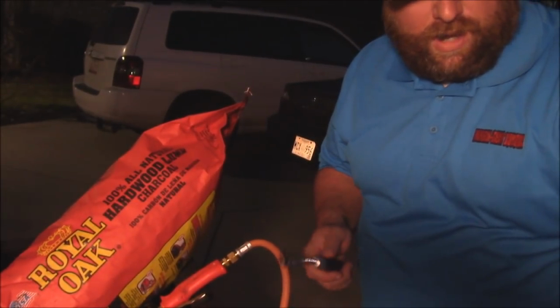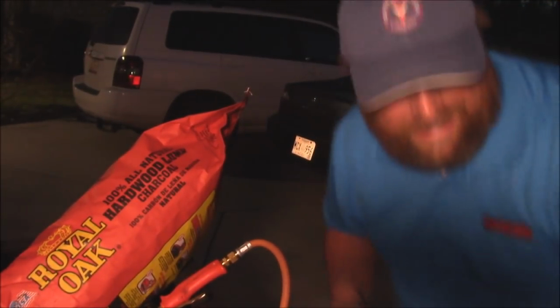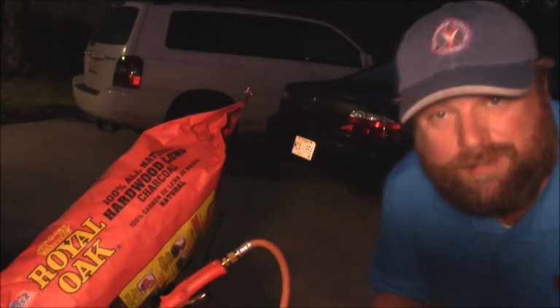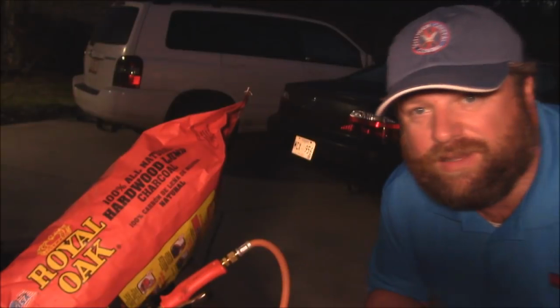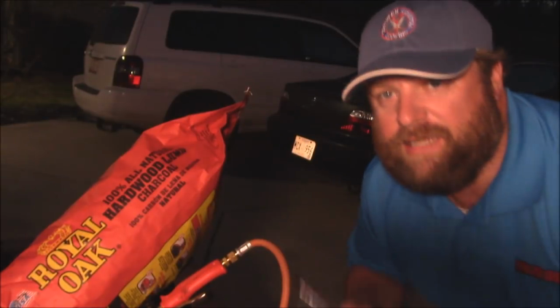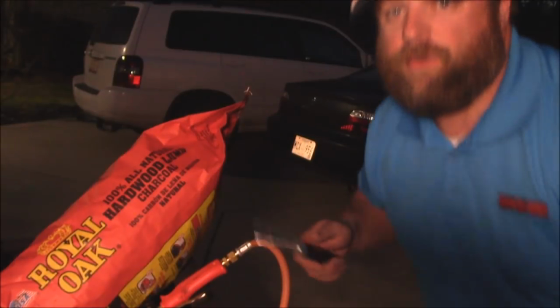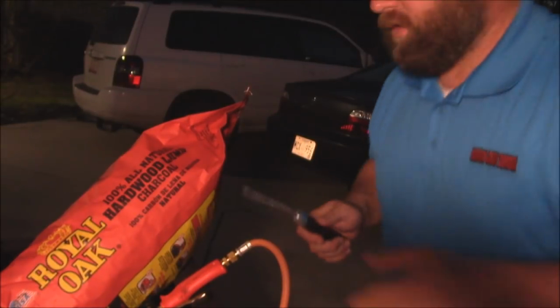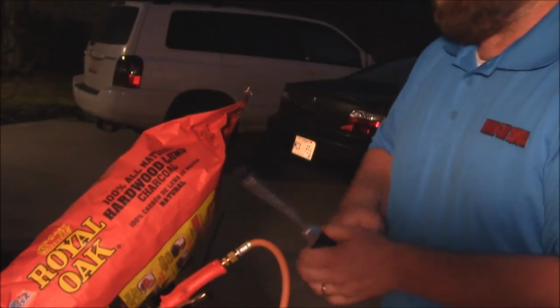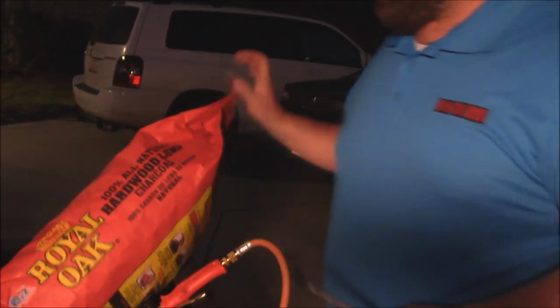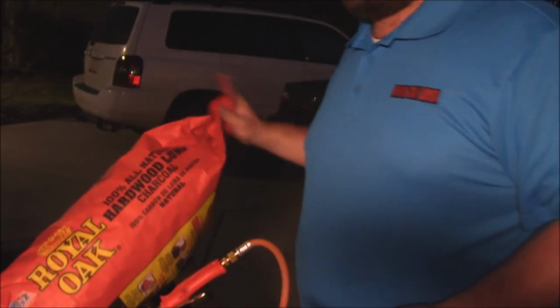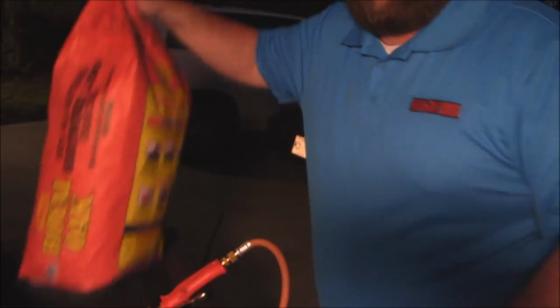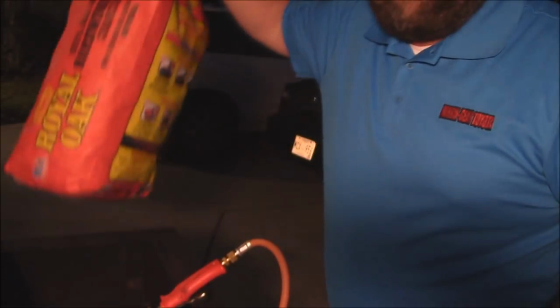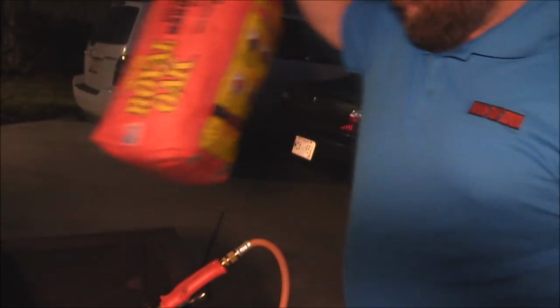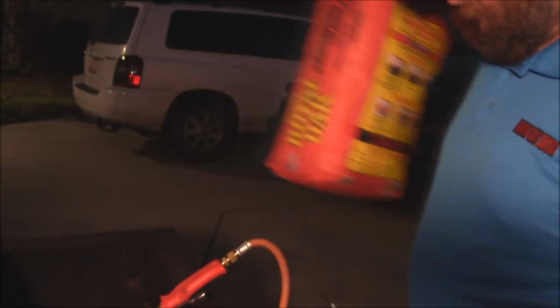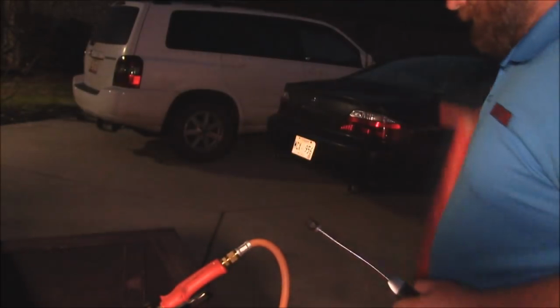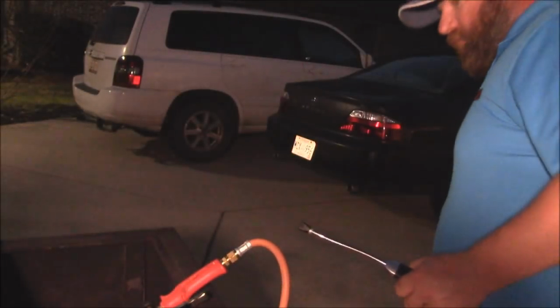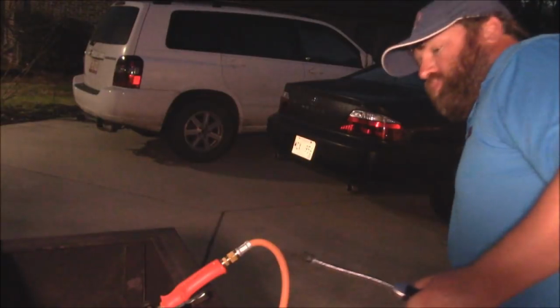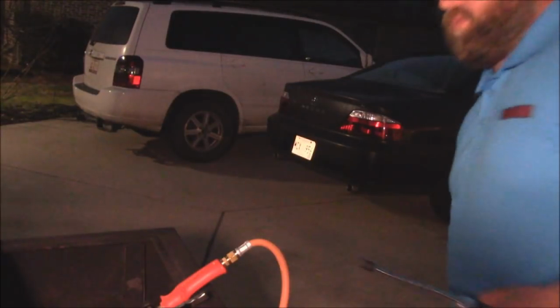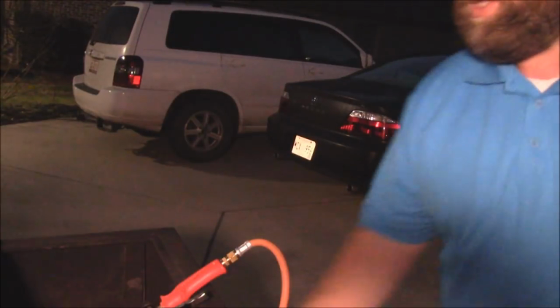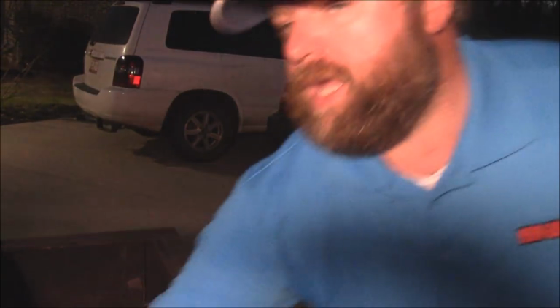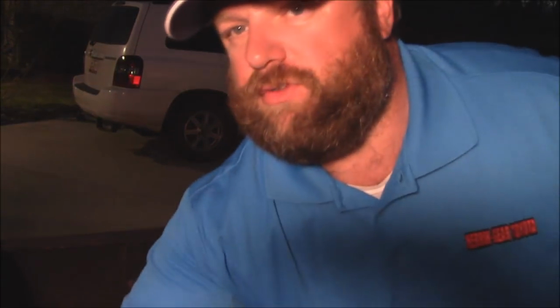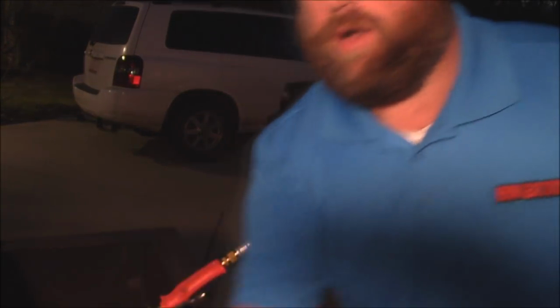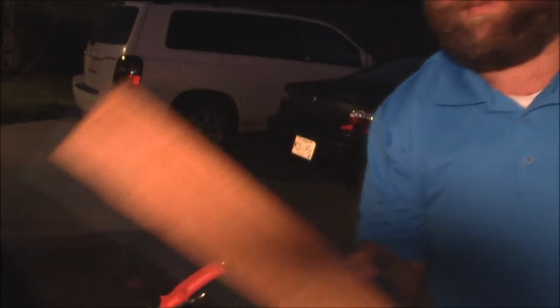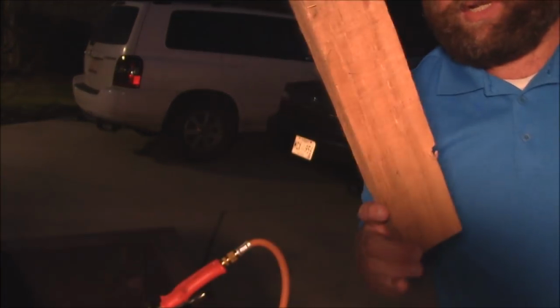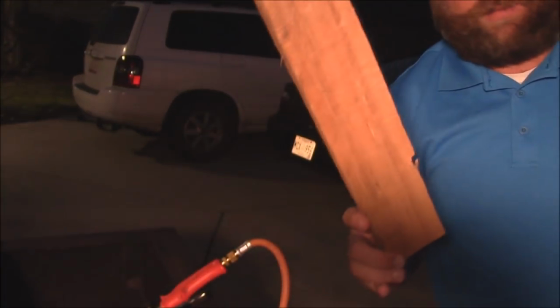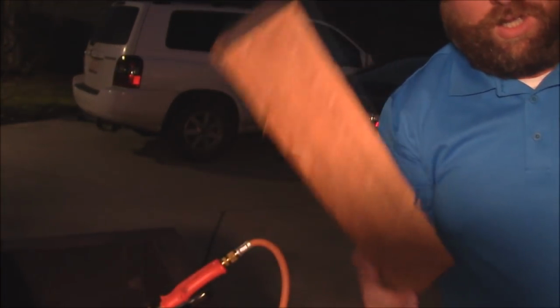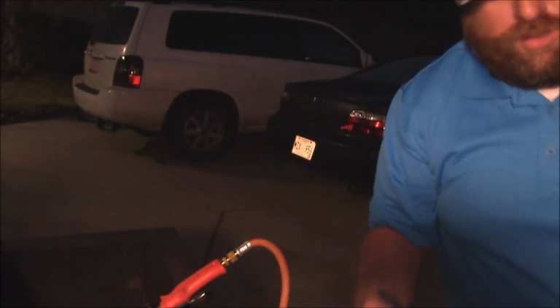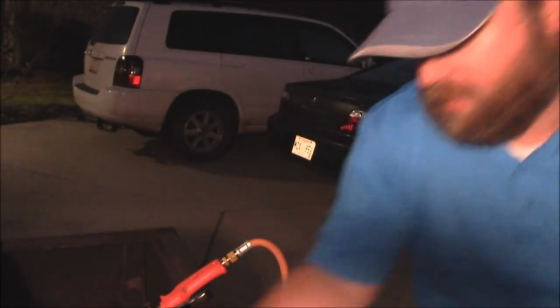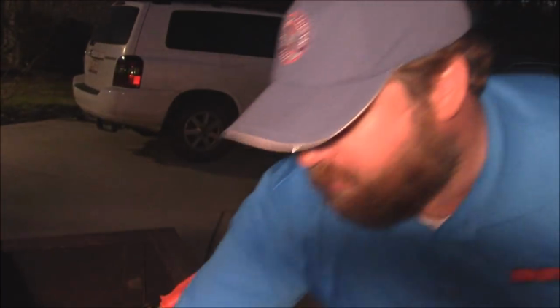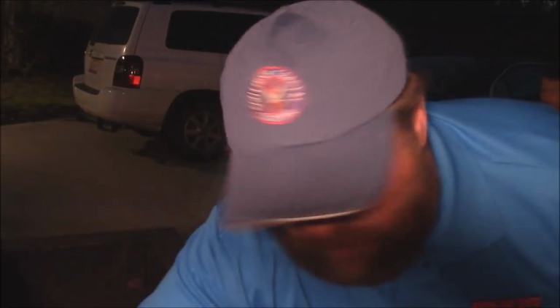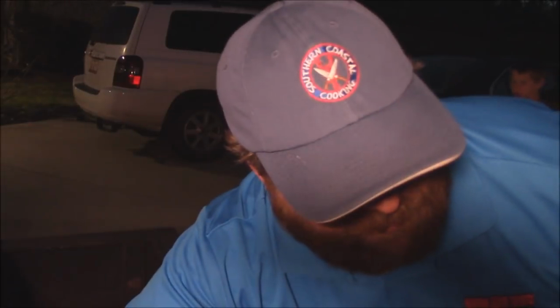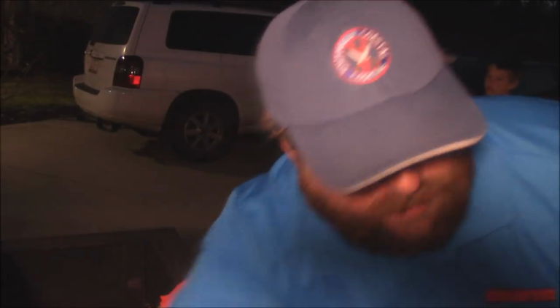I'm lighting a Kamado here tonight. I've got some Royal Oak charcoal I put down in the firebox. I also put some wood in there — I used some oak and a little bit of cherry from Smokey Woods BBQ and Chunks.